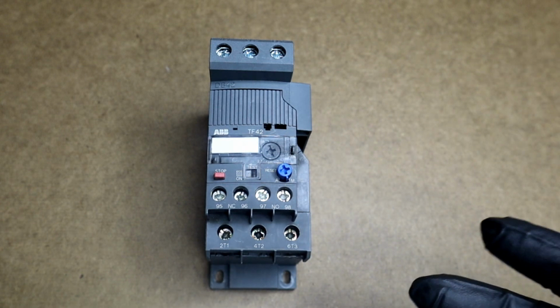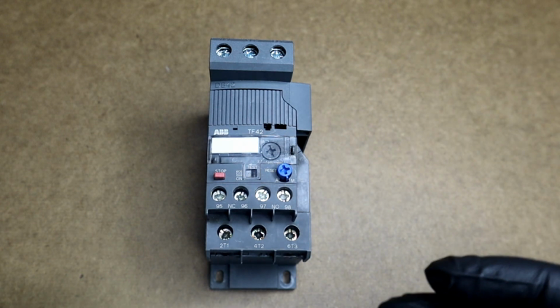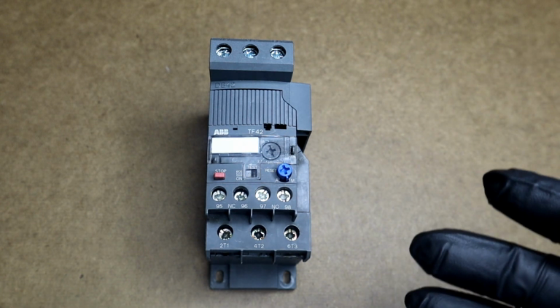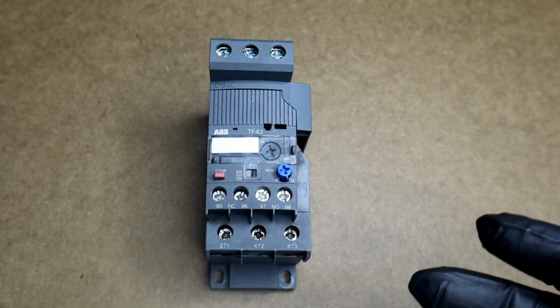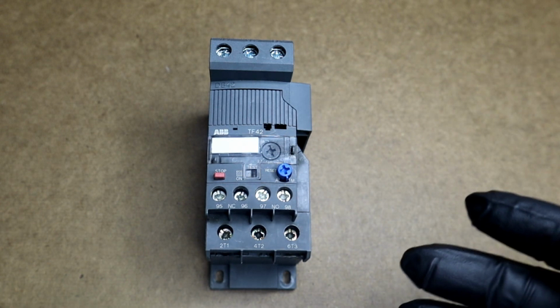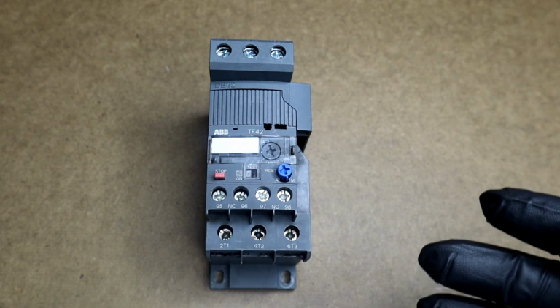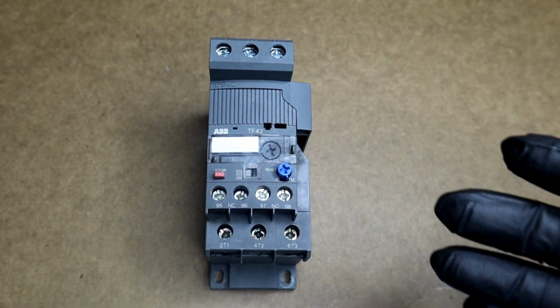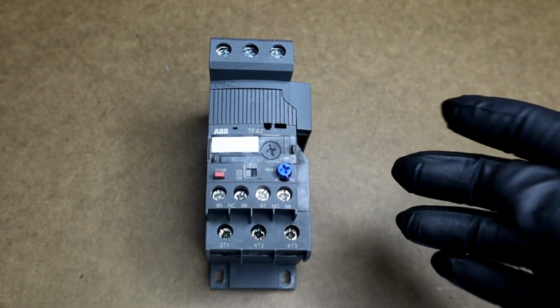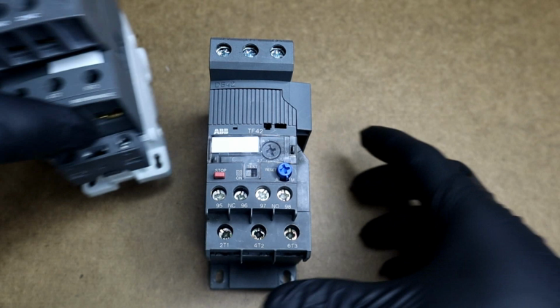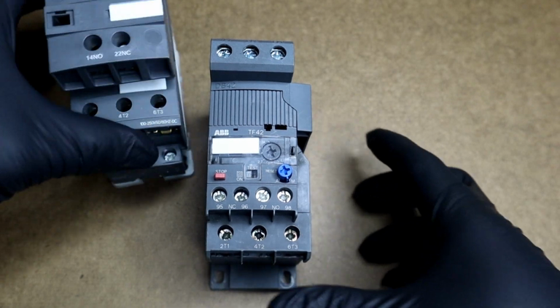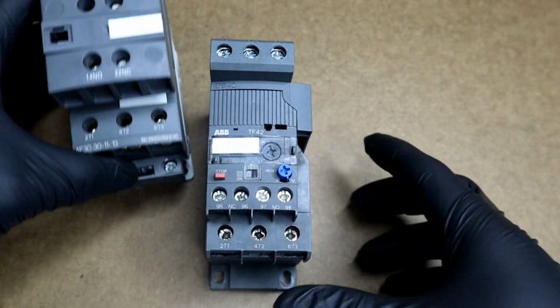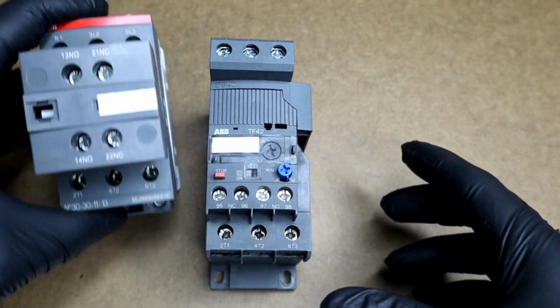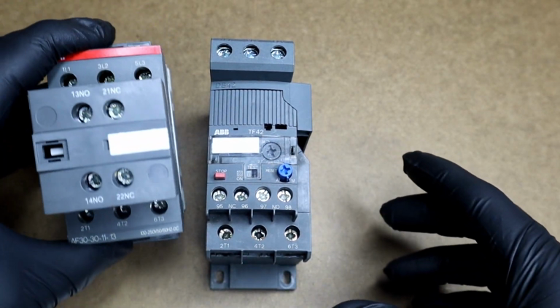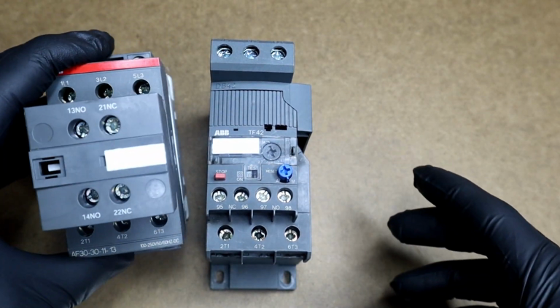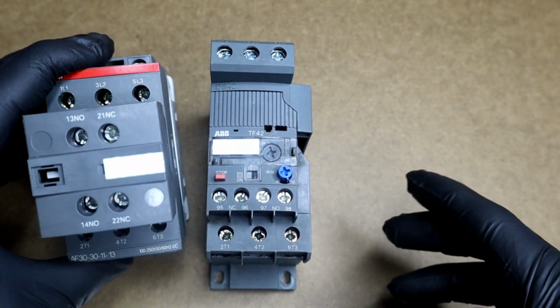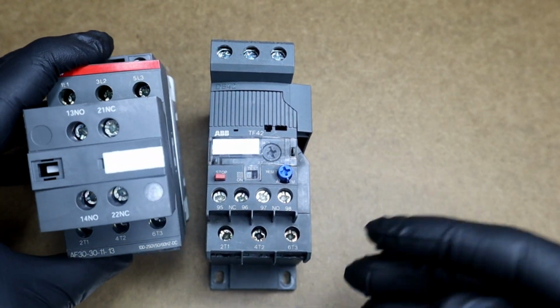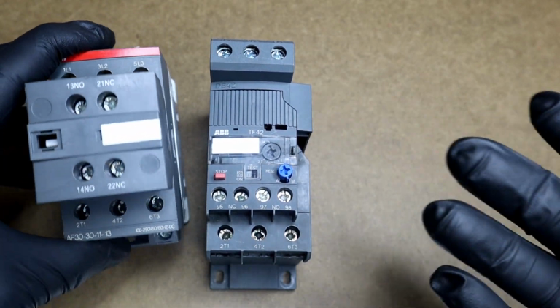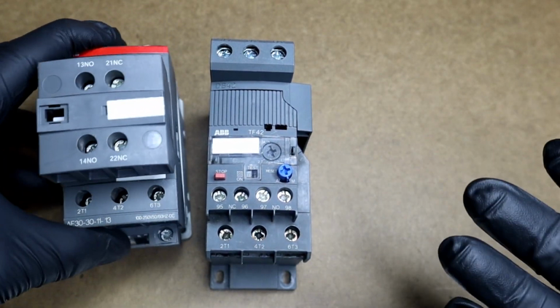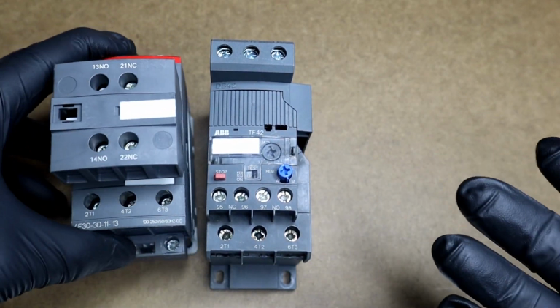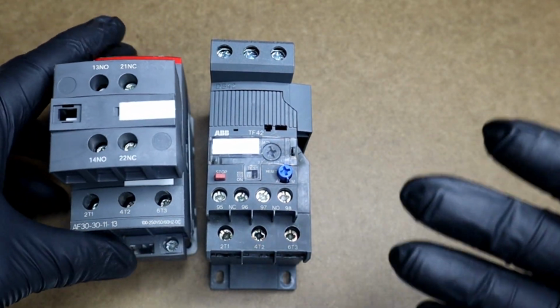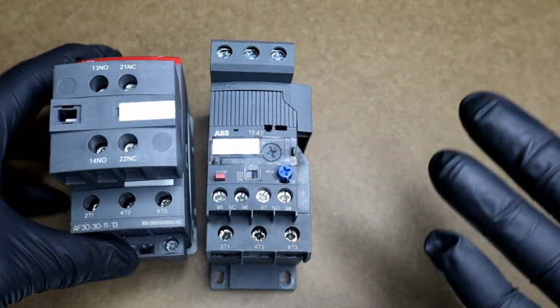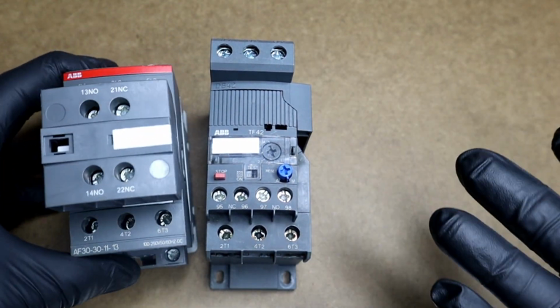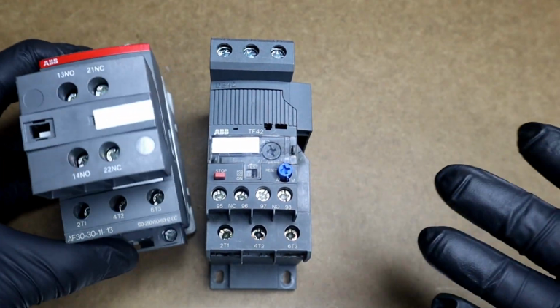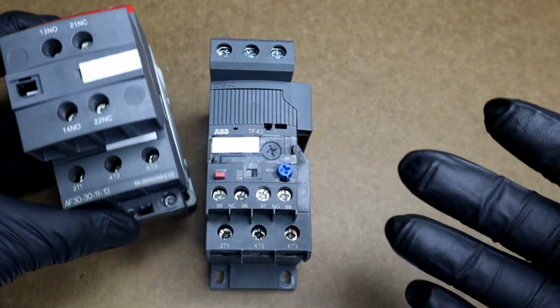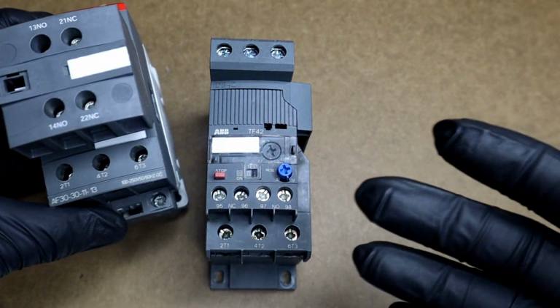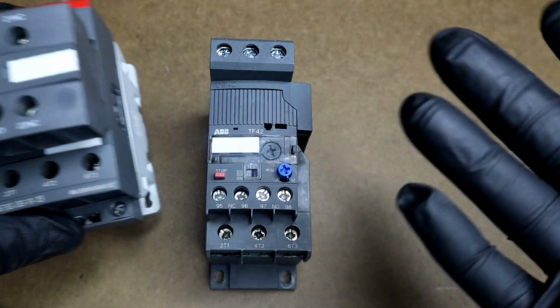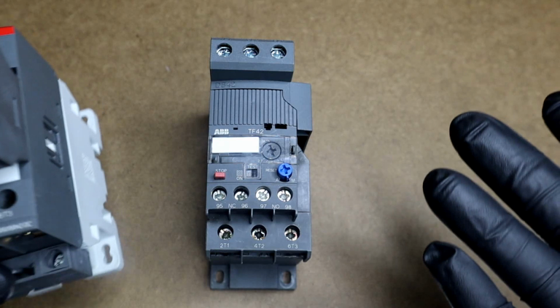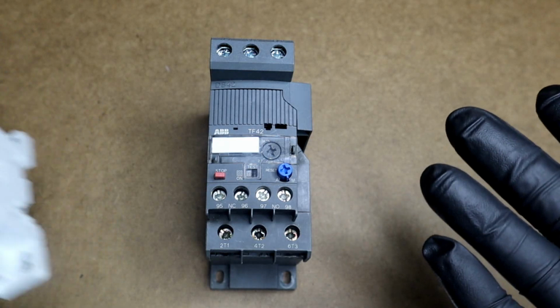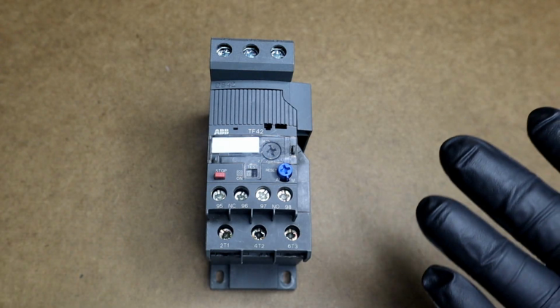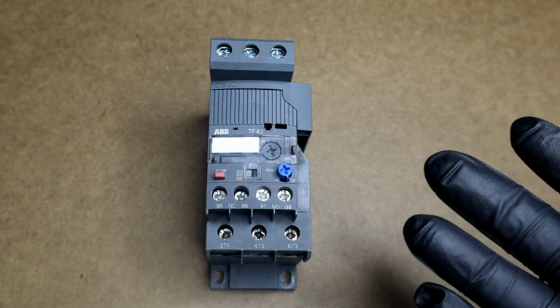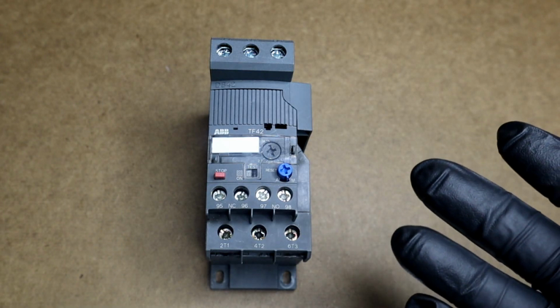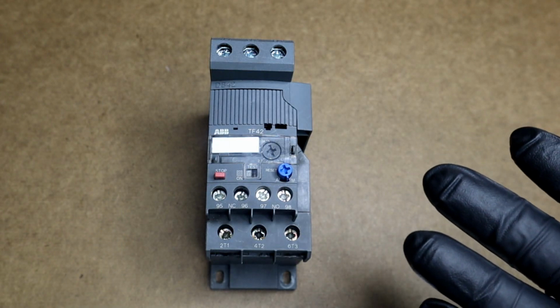They are usually coupled to a contactor to create what is known as a starter, and used in motor control and protection.